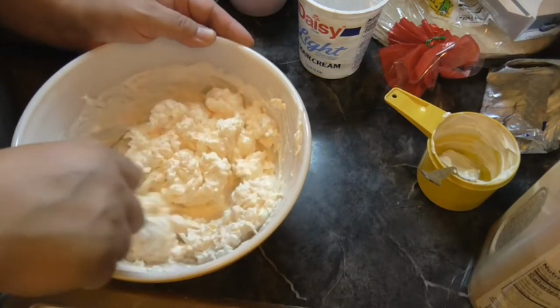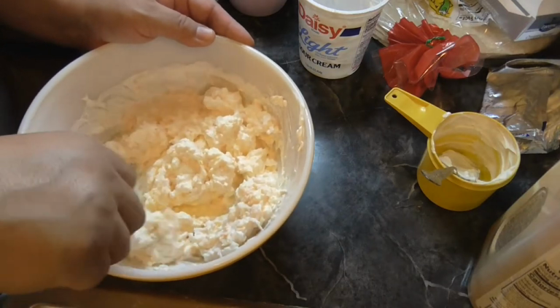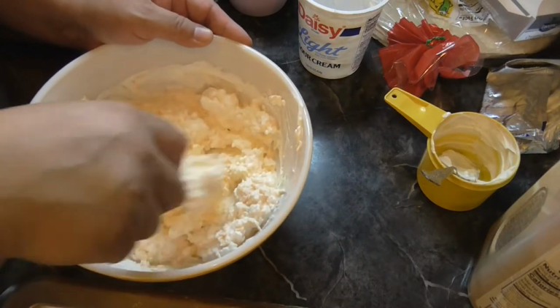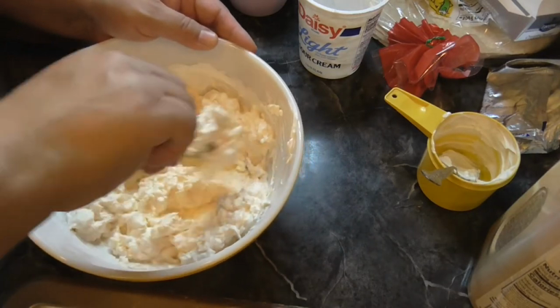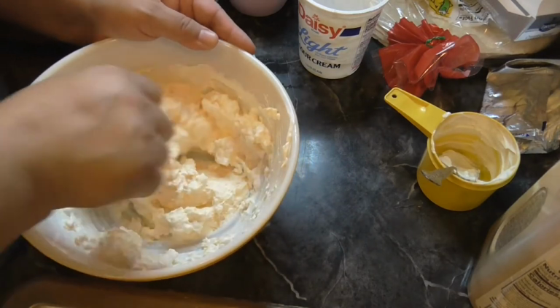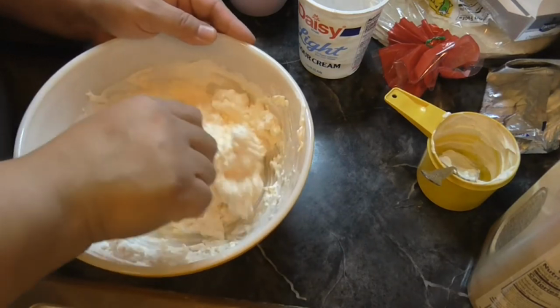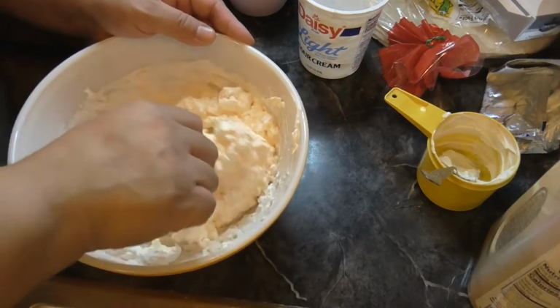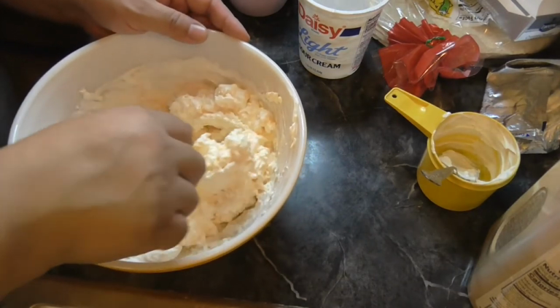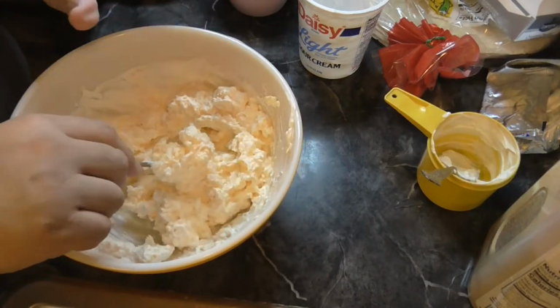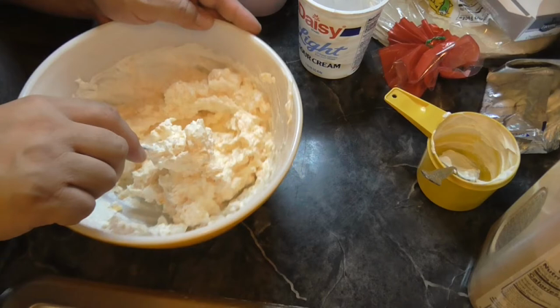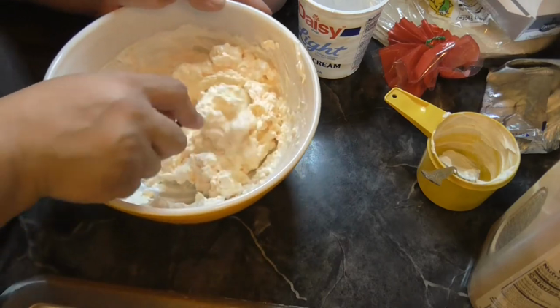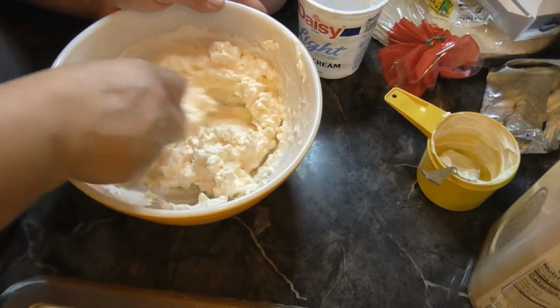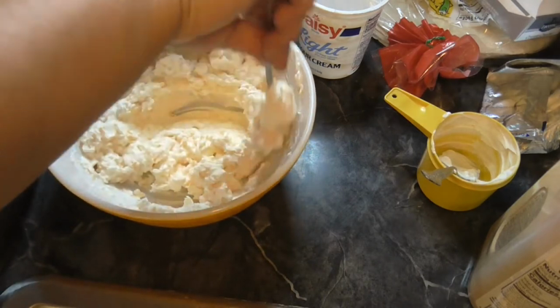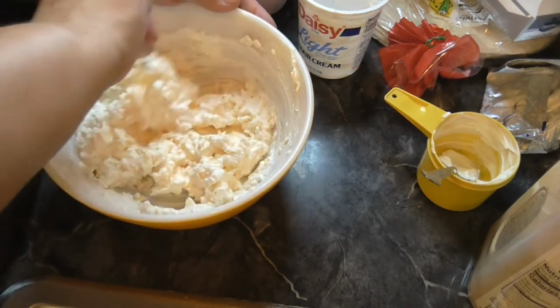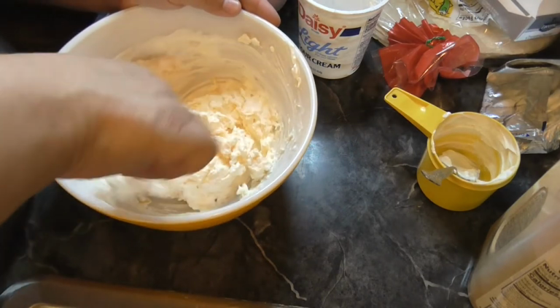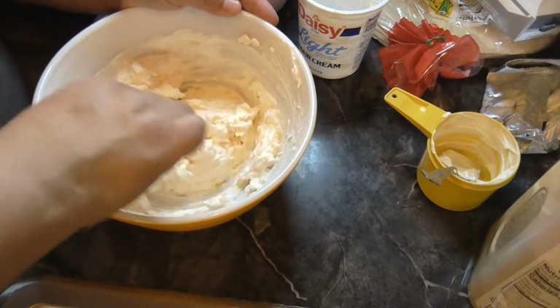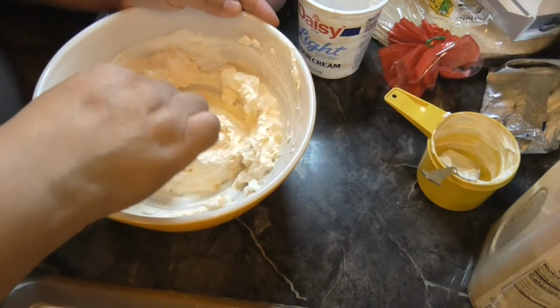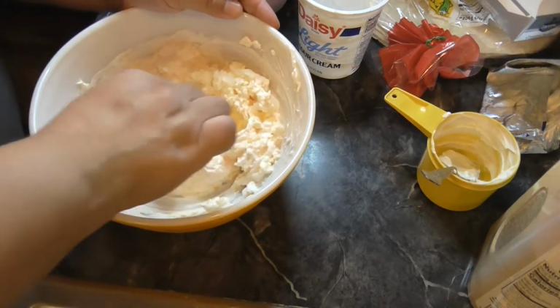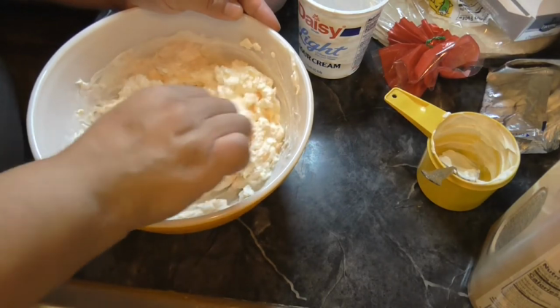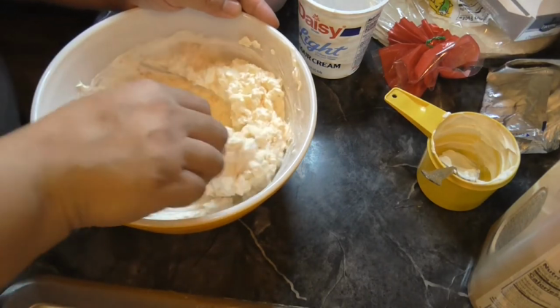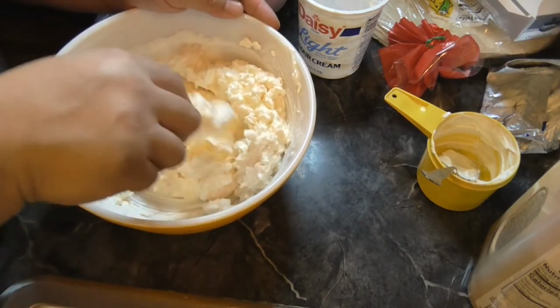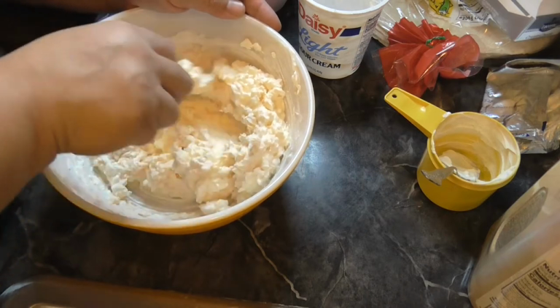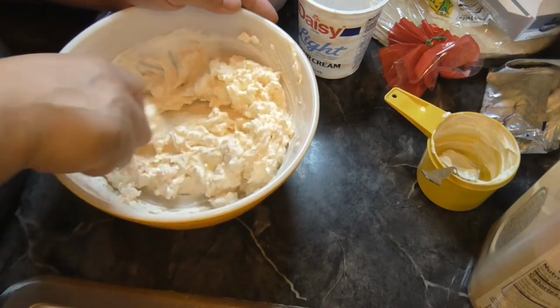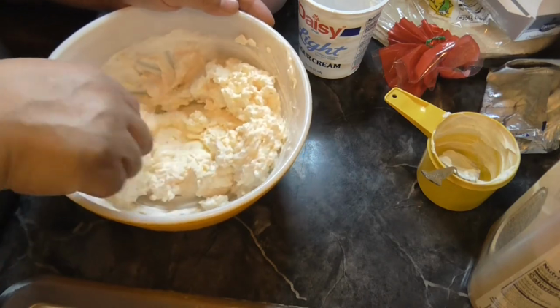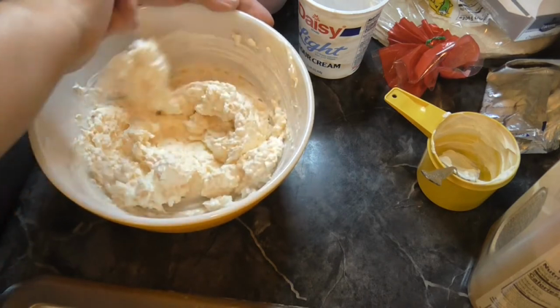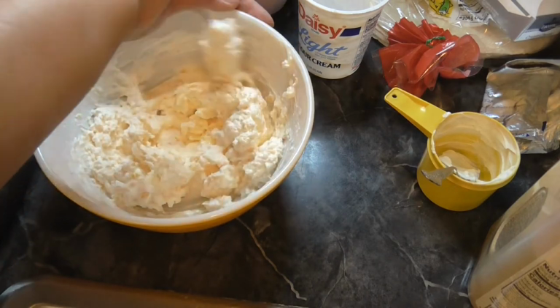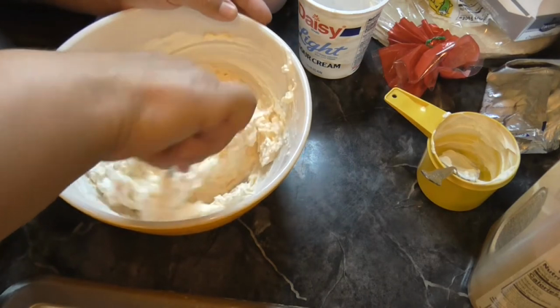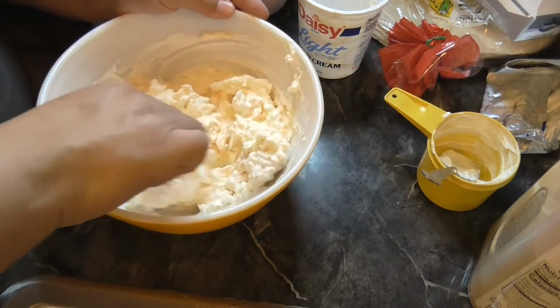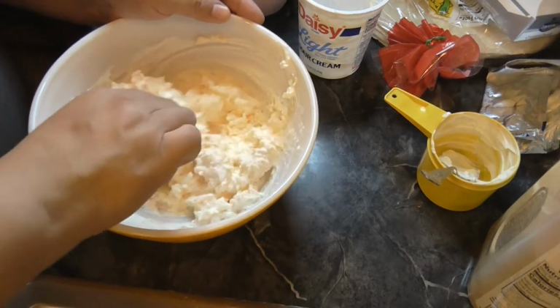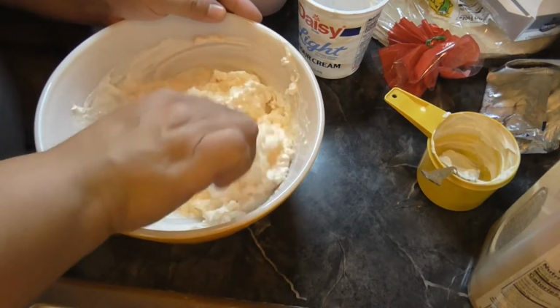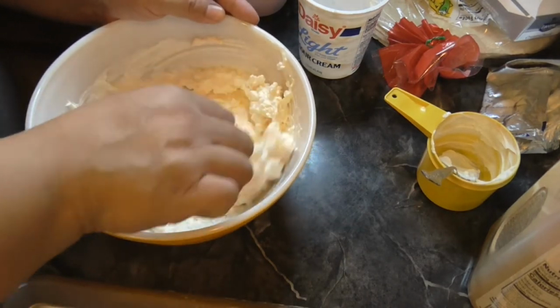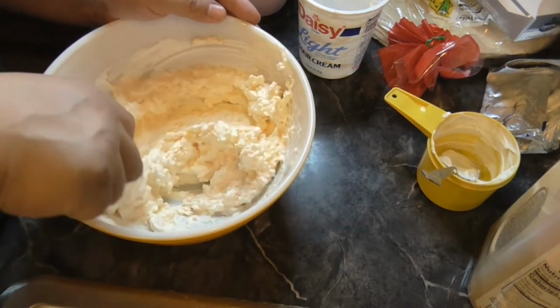It says a four ounce can, and I'll put the recipe down below. The recipe I'm using loosely, per usual, because I'm not putting in everything that it says — I had some other things I didn't want to use, so I'm just doing these.